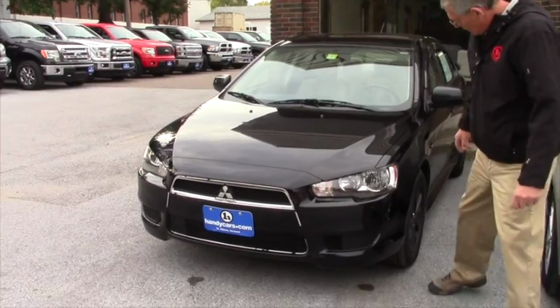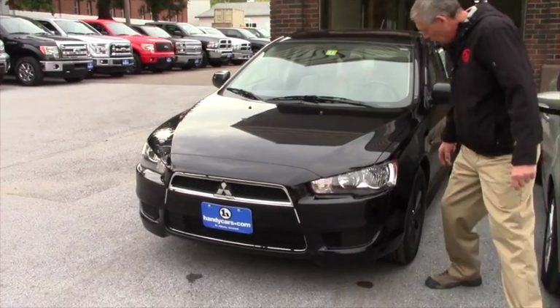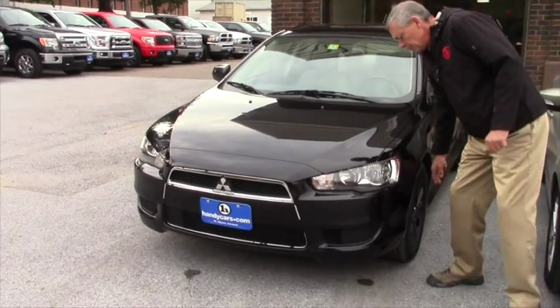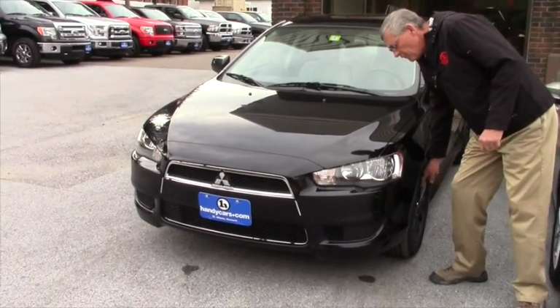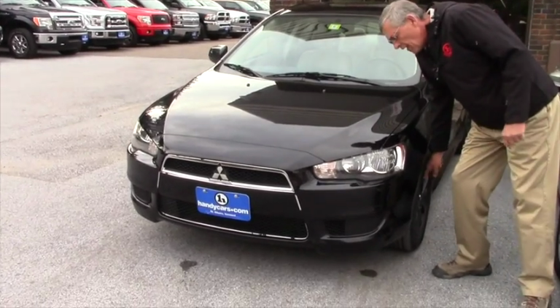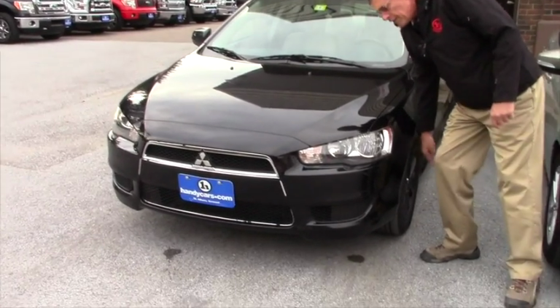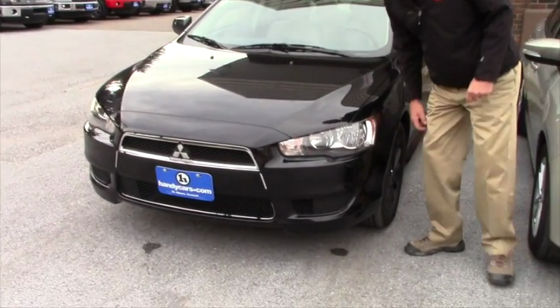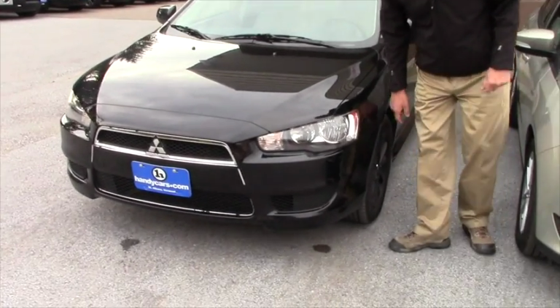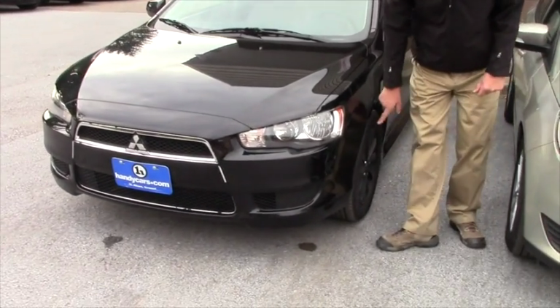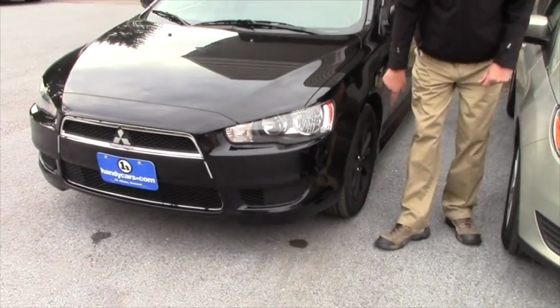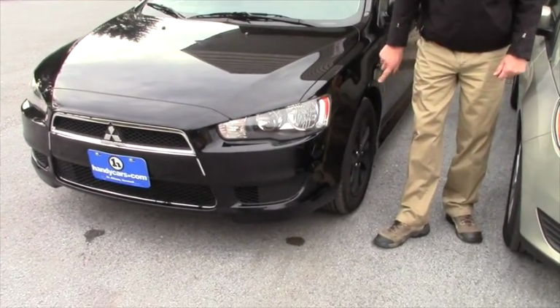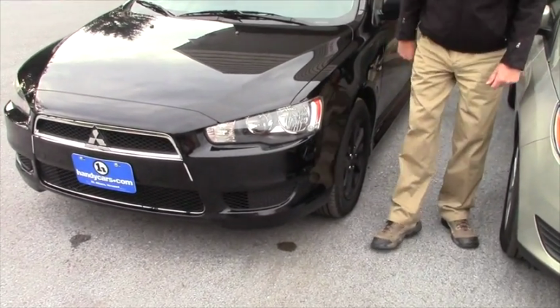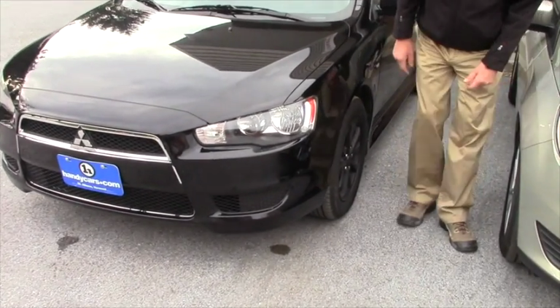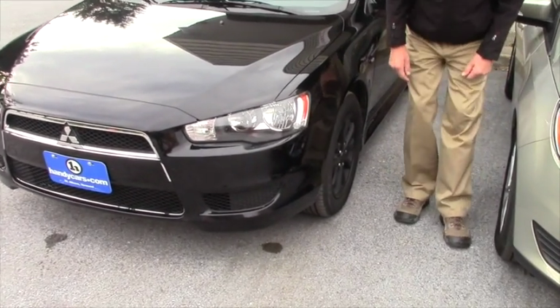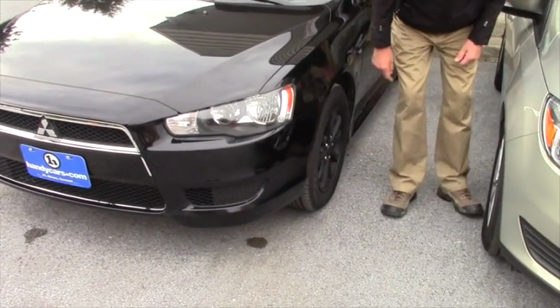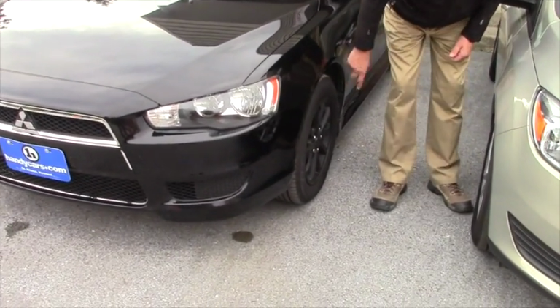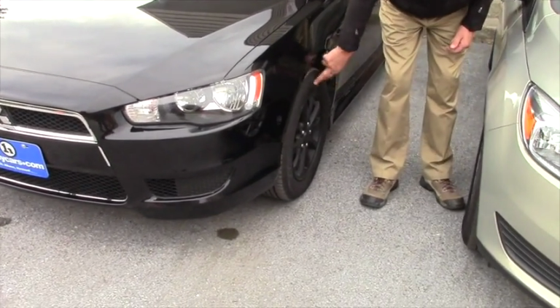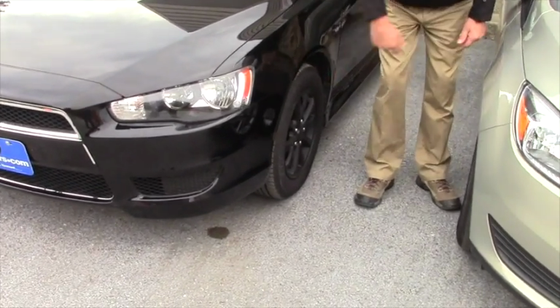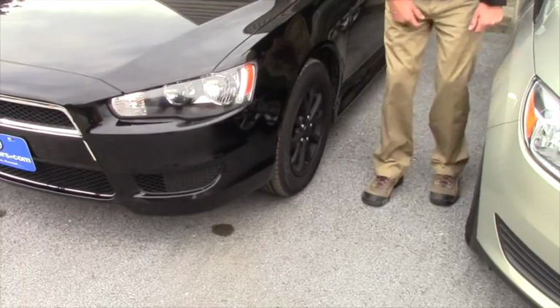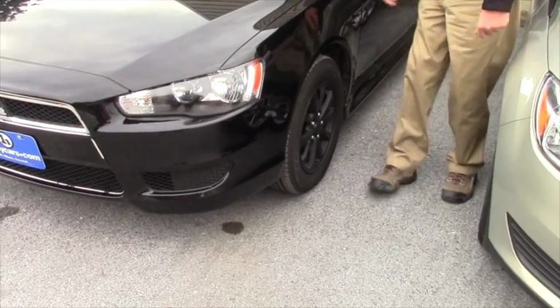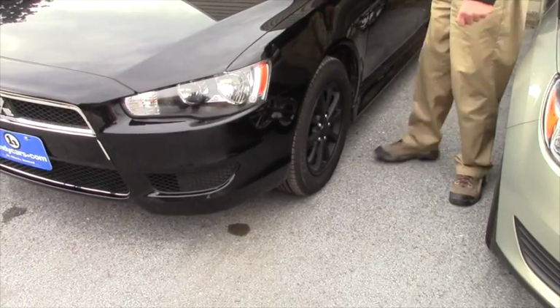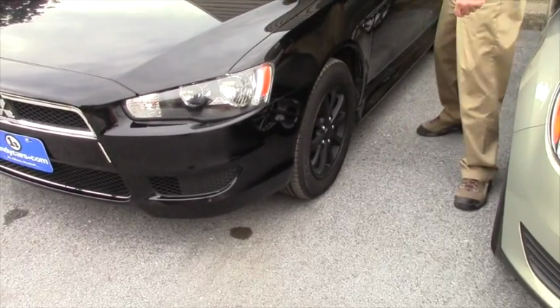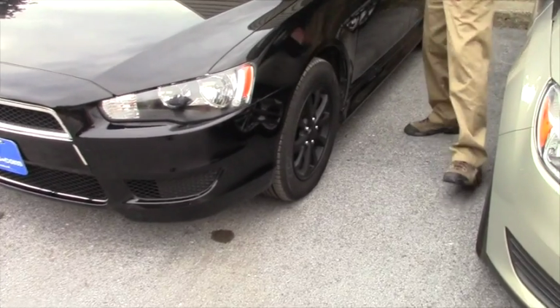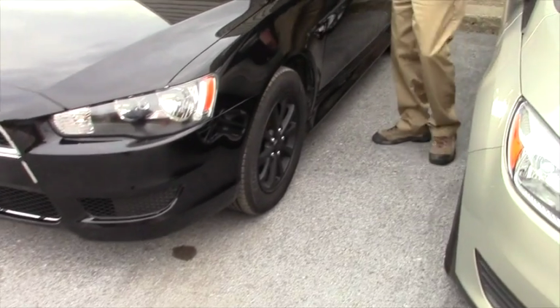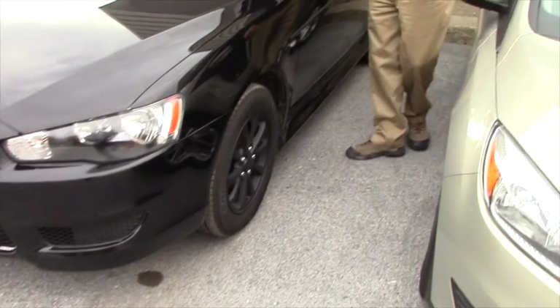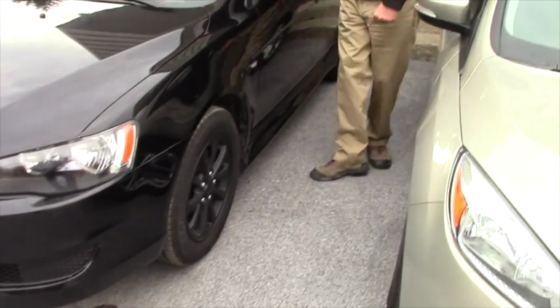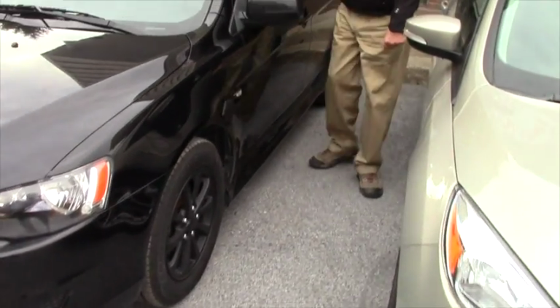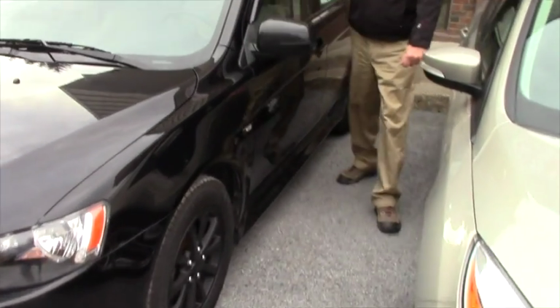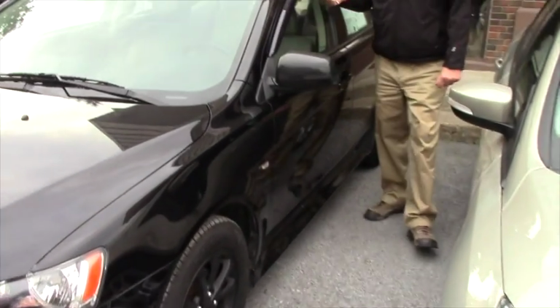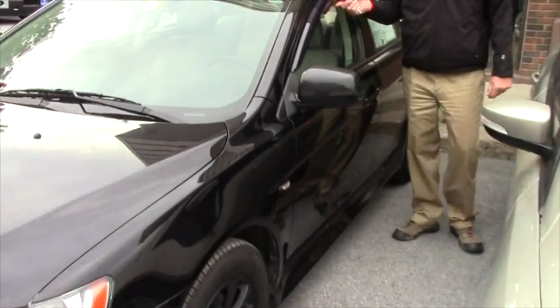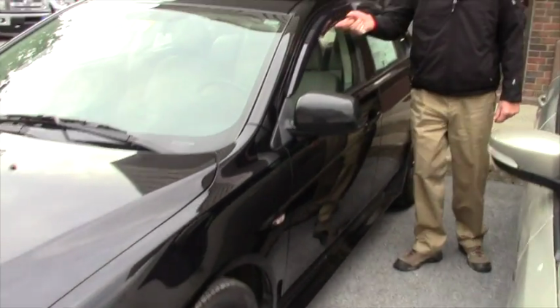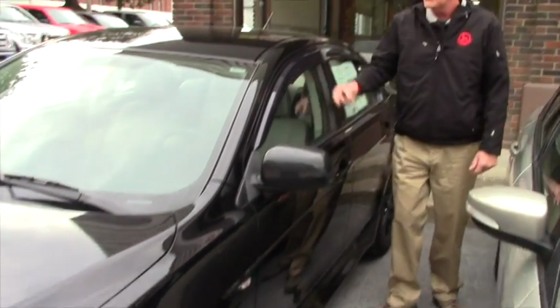You got yourself alloys on here, and we had them blackened out. We have new tires, new brakes with the vehicle, and of course you got your vents.